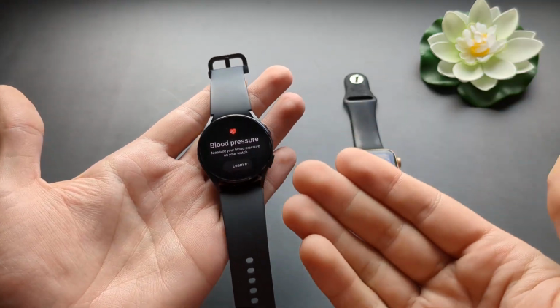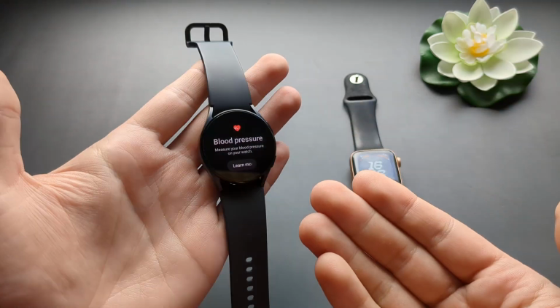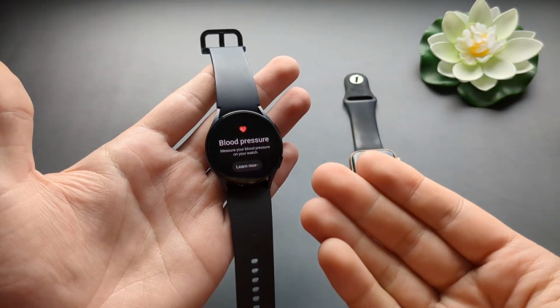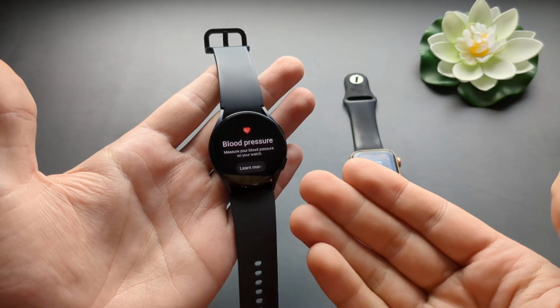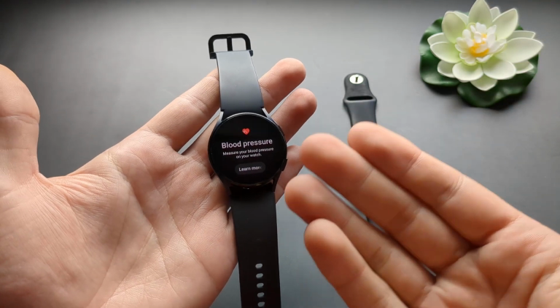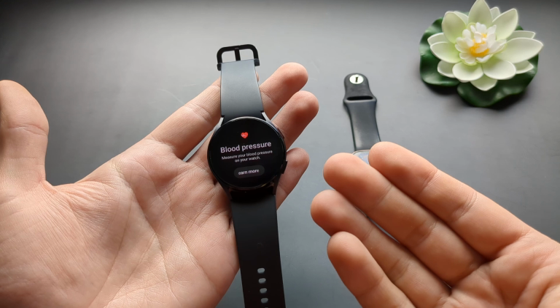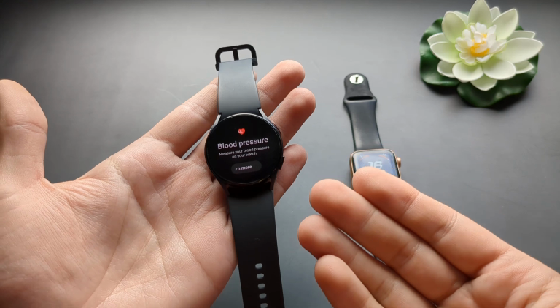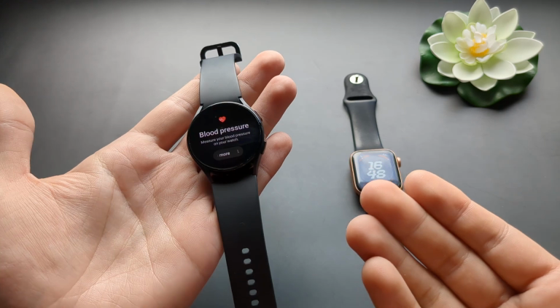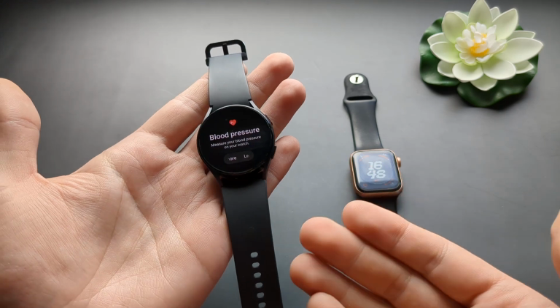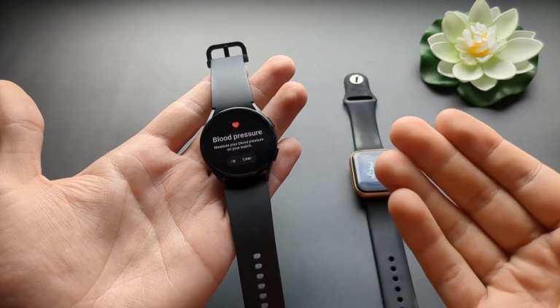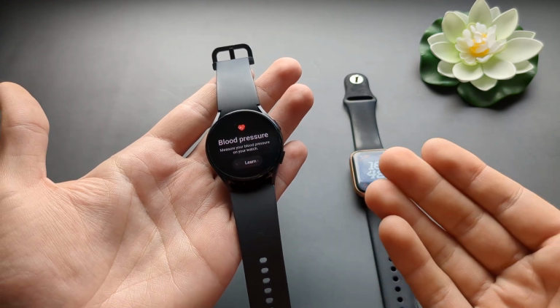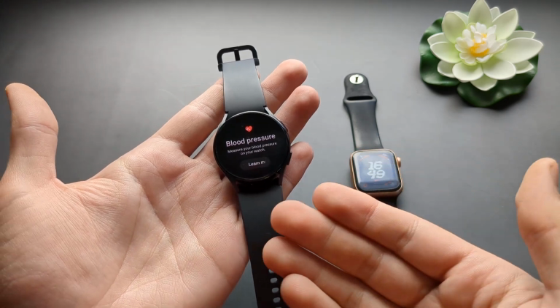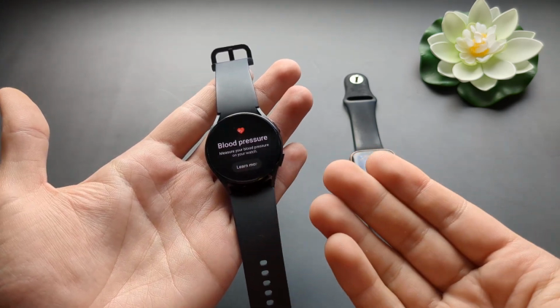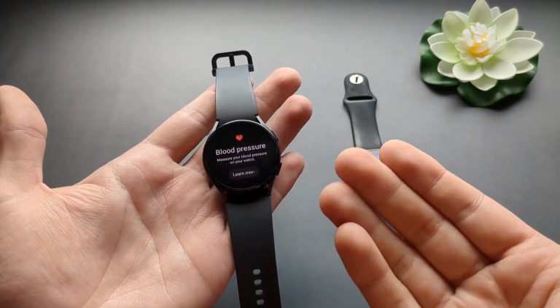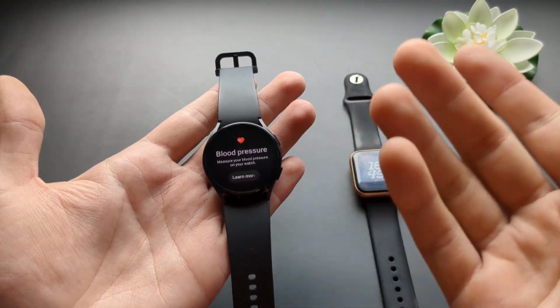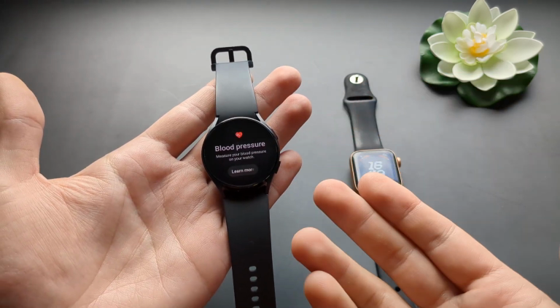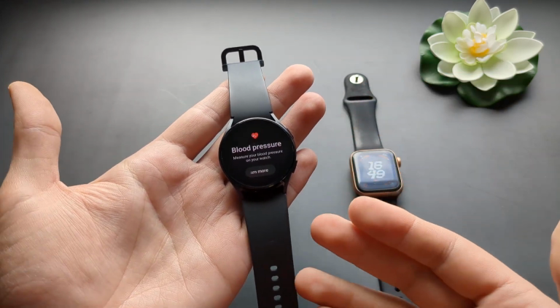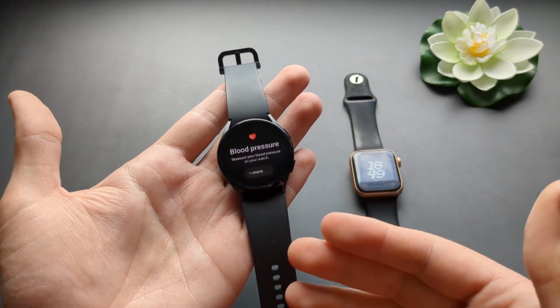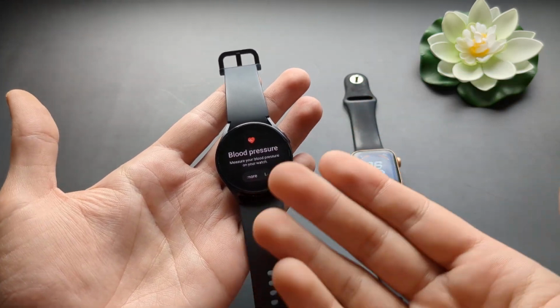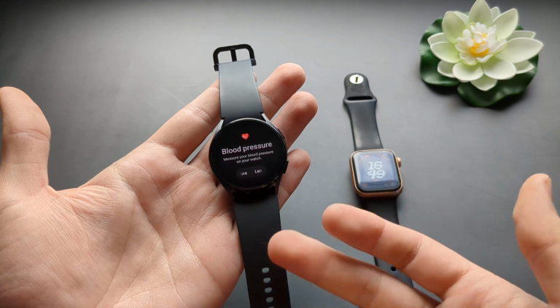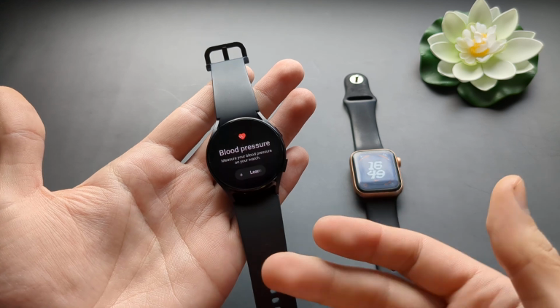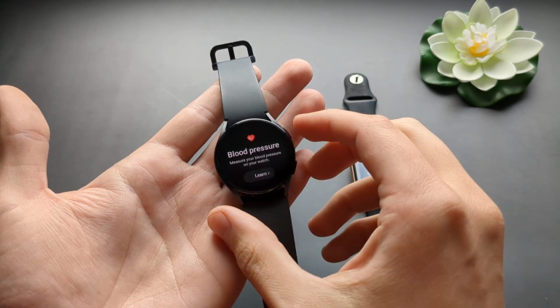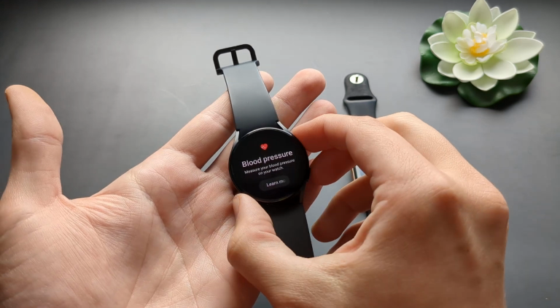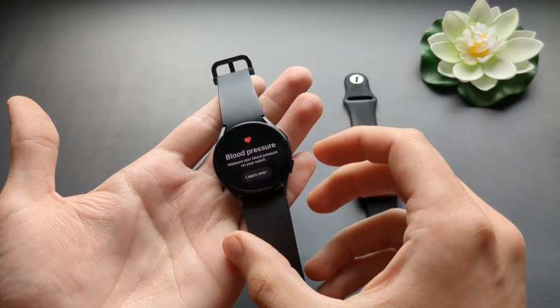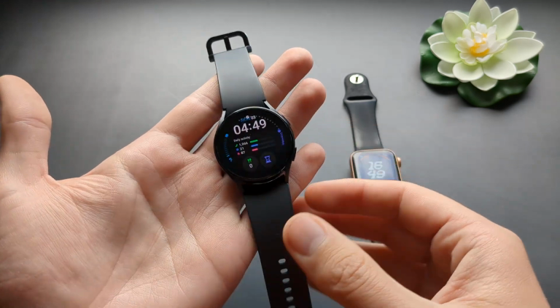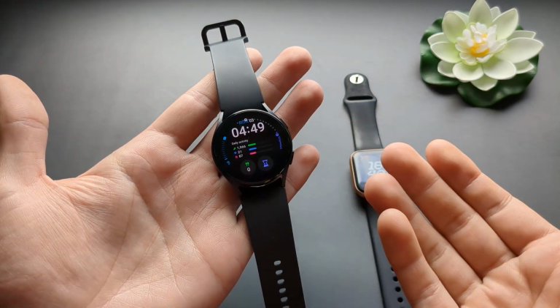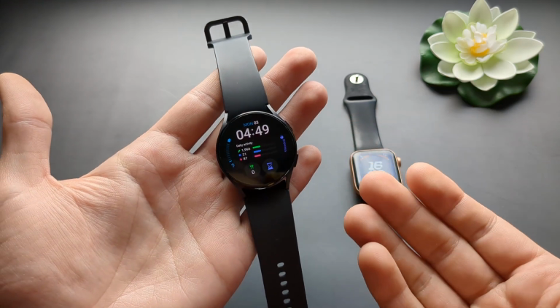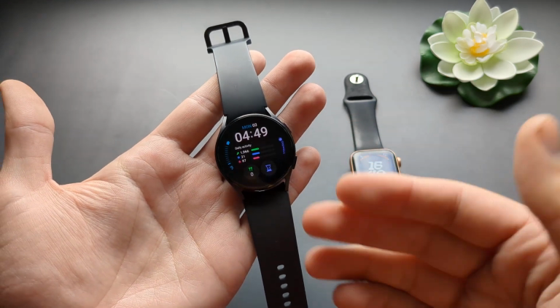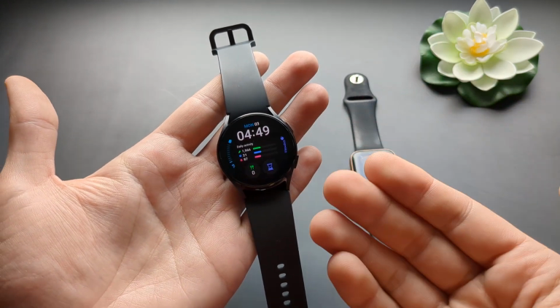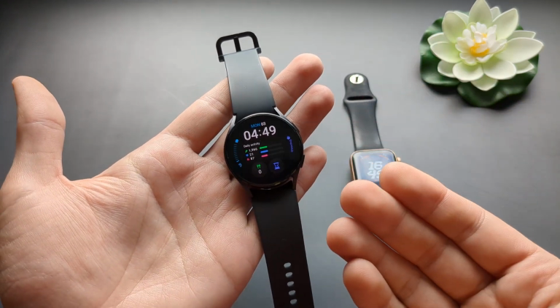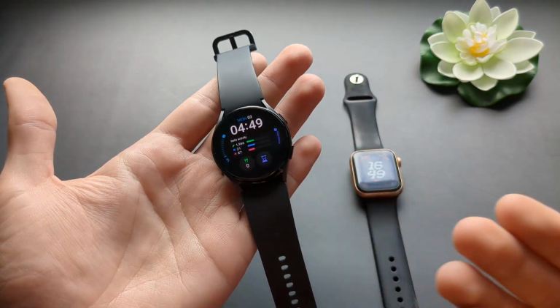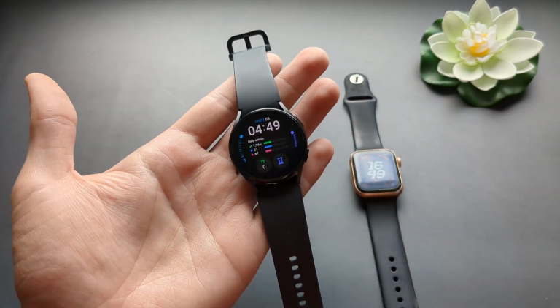And if you have a friend who has a Samsung phone, you can simply ask him to pair it with his phone. Basically, you will still be able to use this watch without a phone connection, and you'll be able to measure your blood pressure.